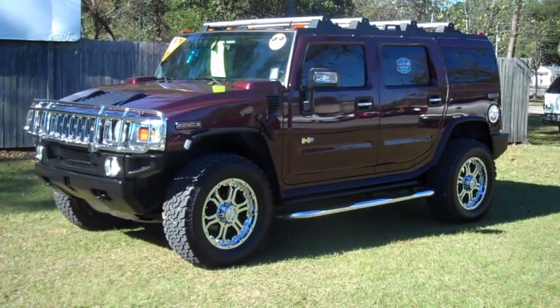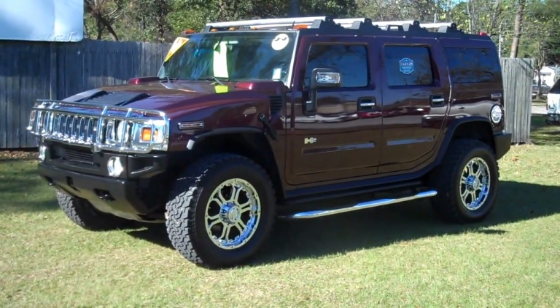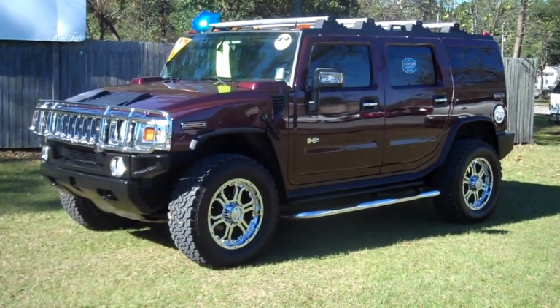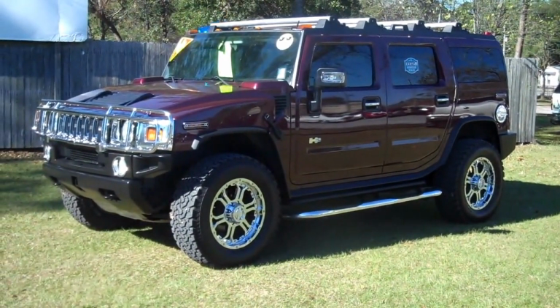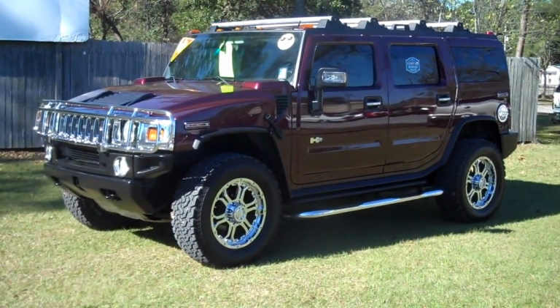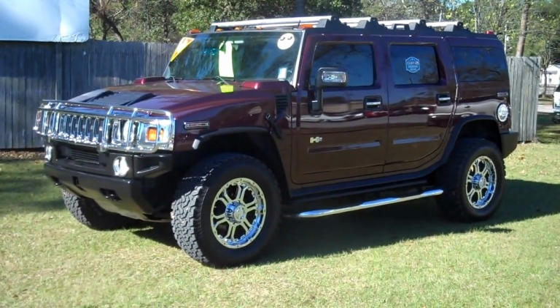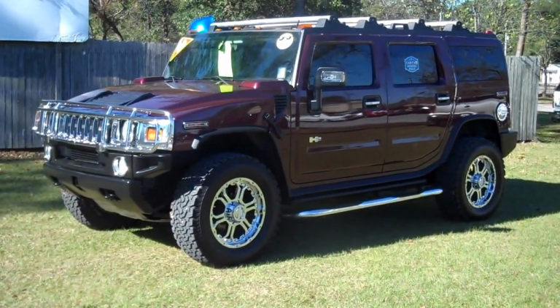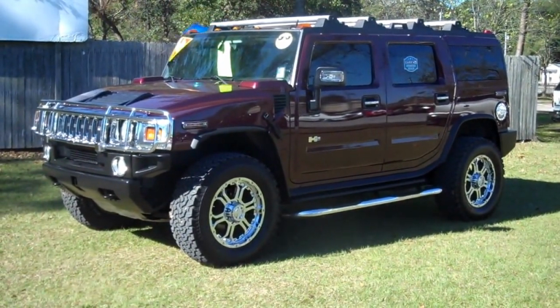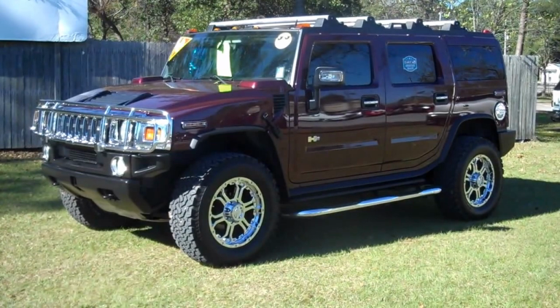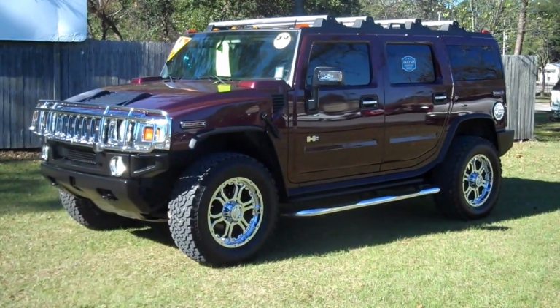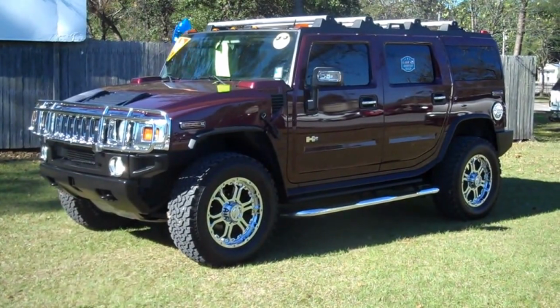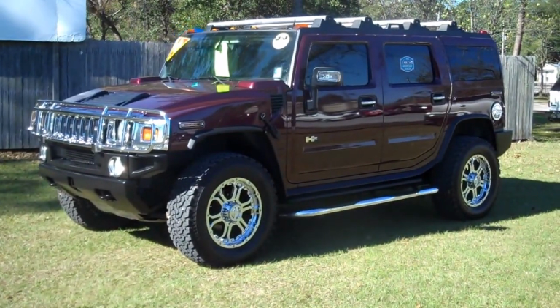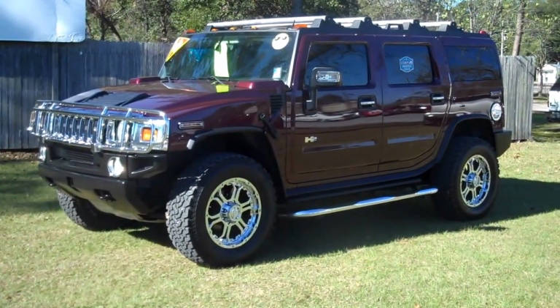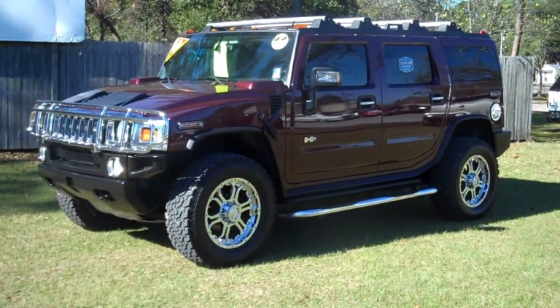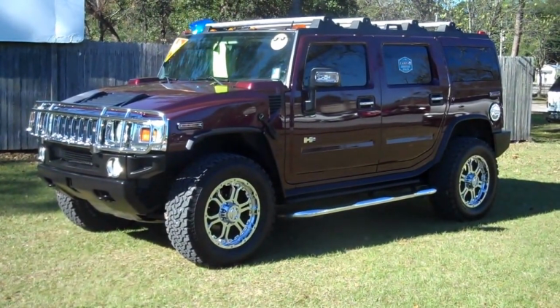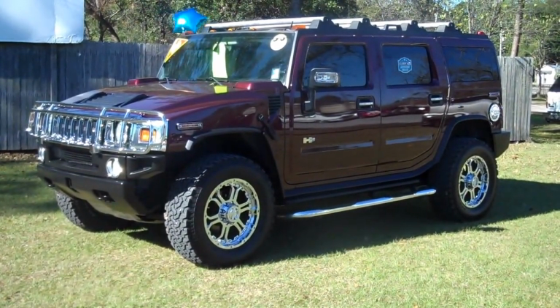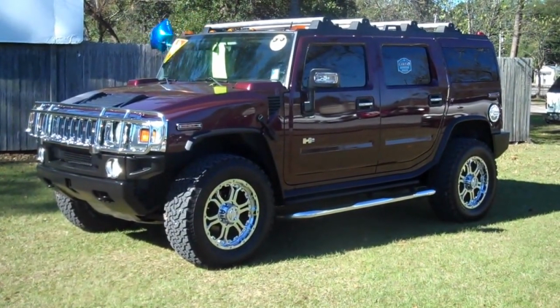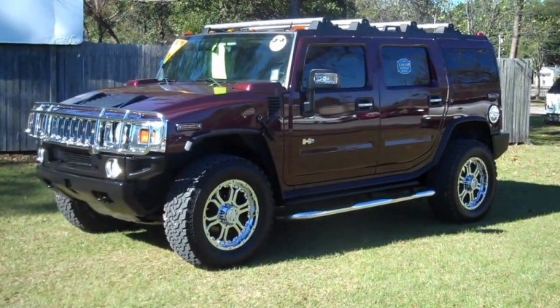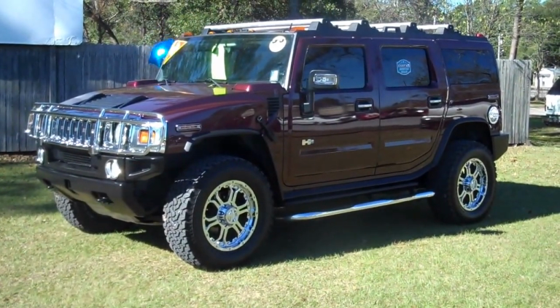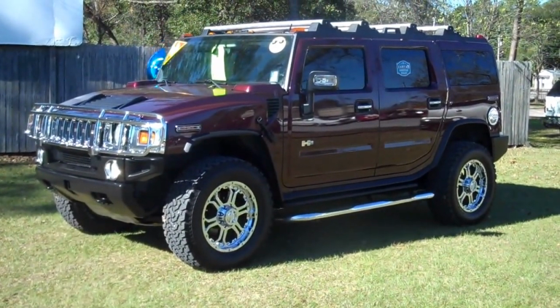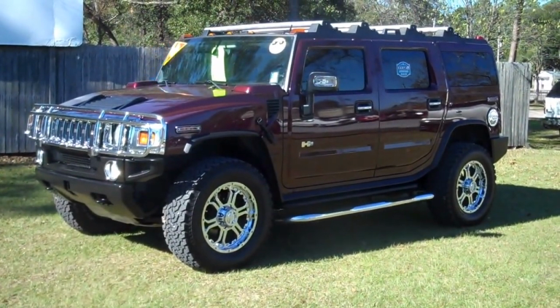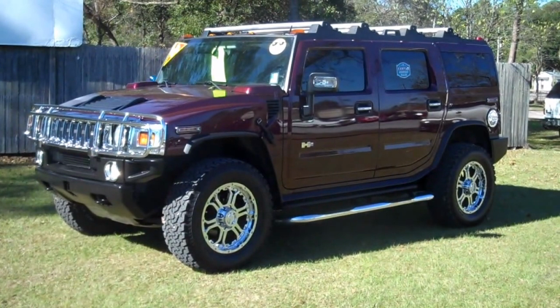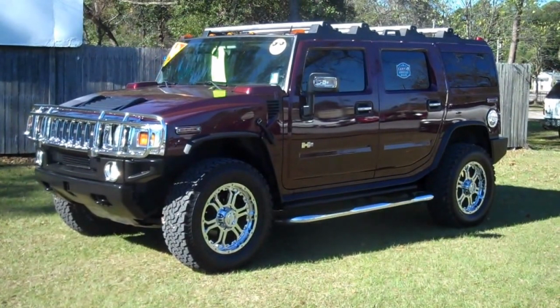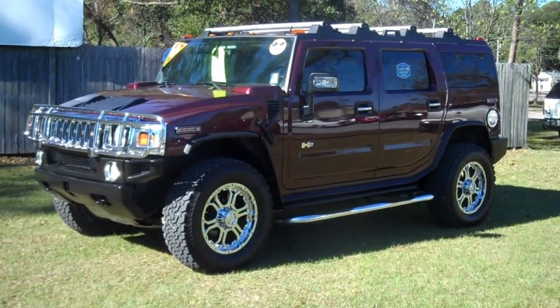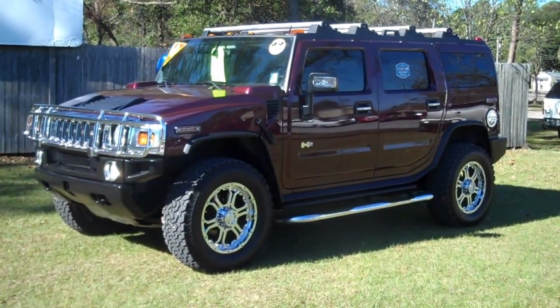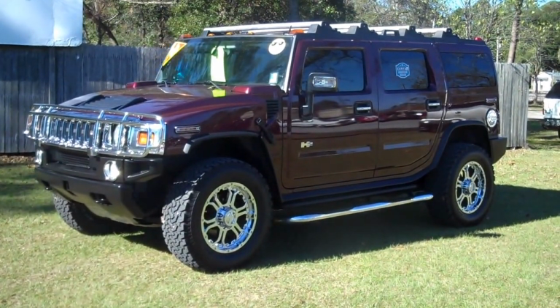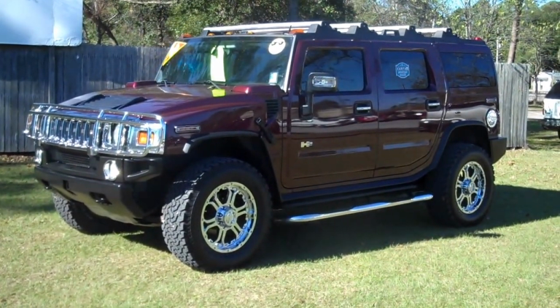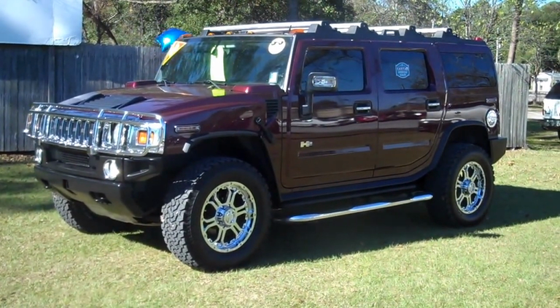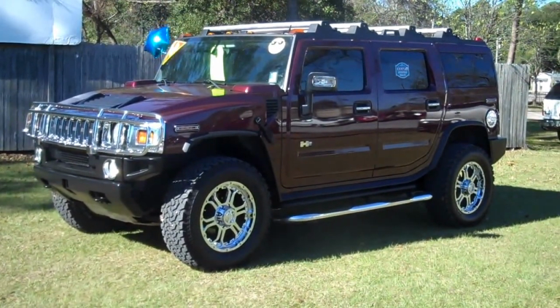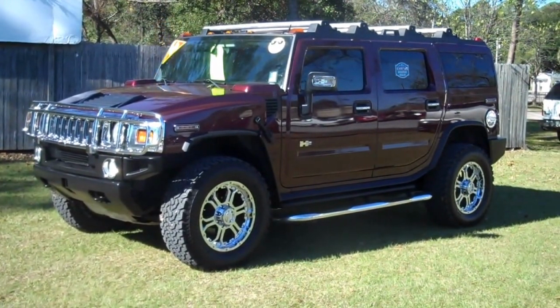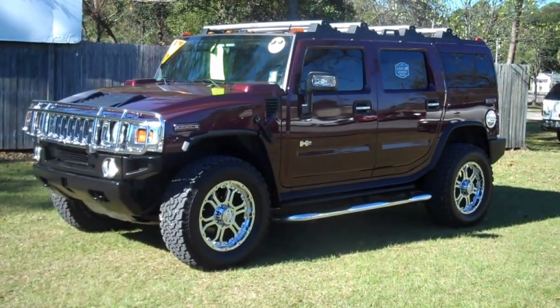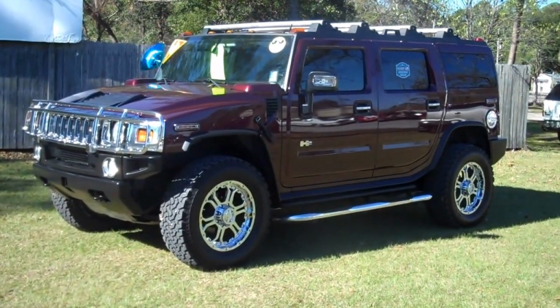It's got chrome running boards, chrome push bar. Truck is awesome. It does have the third row seat, and it only has 62,000 miles. For that year, that is ridiculously low.